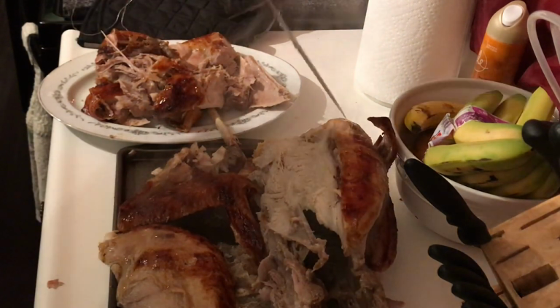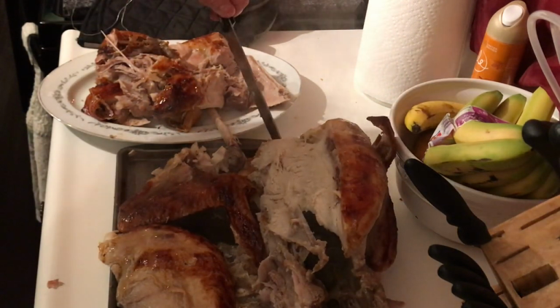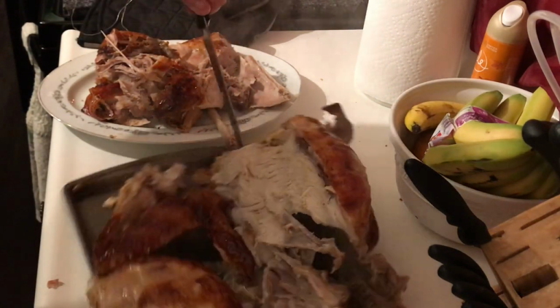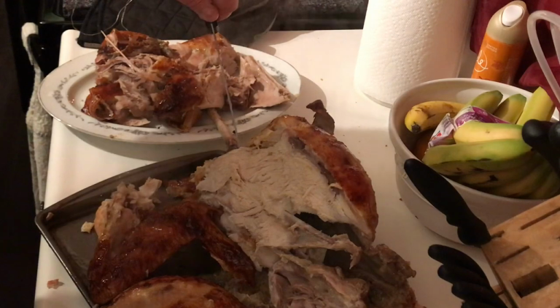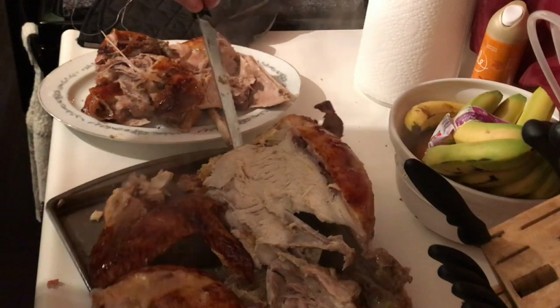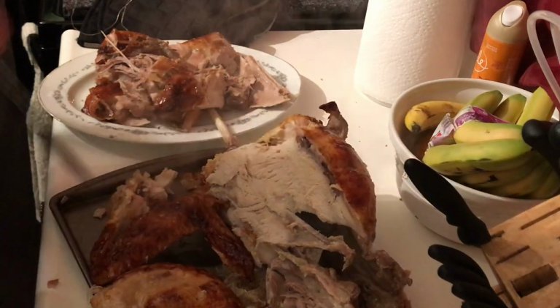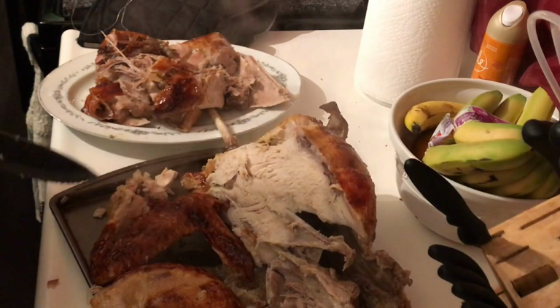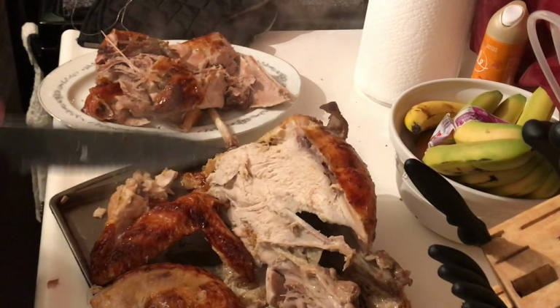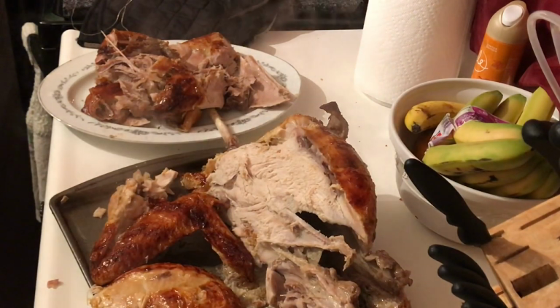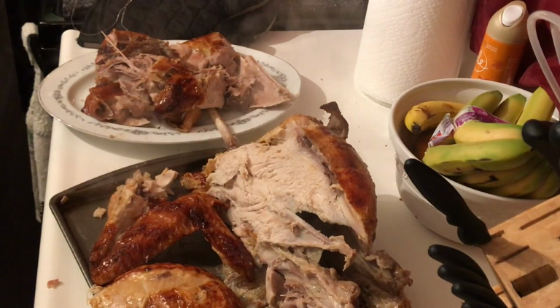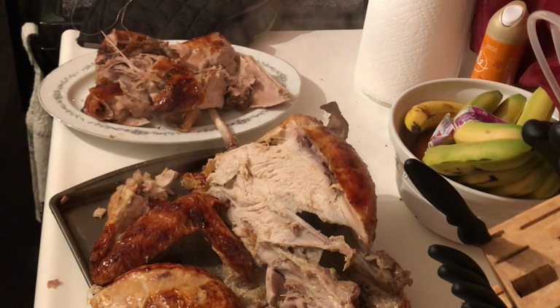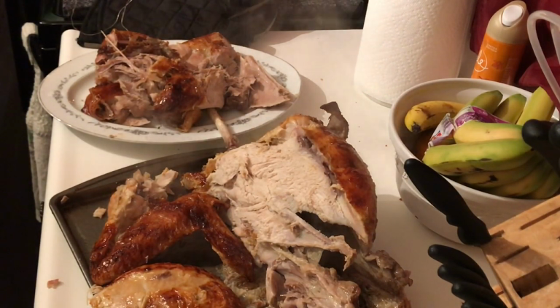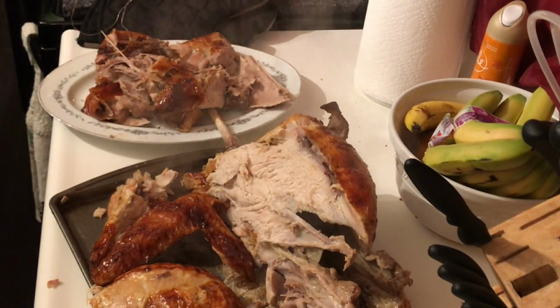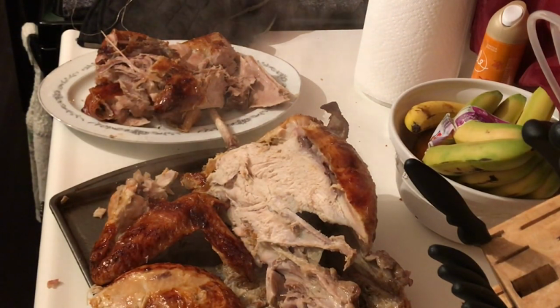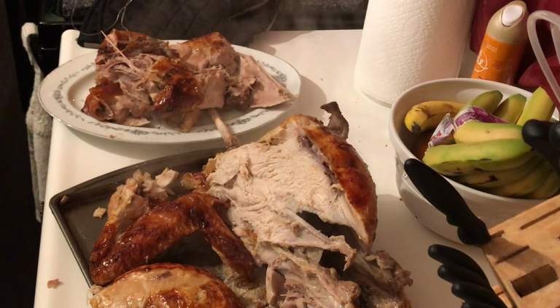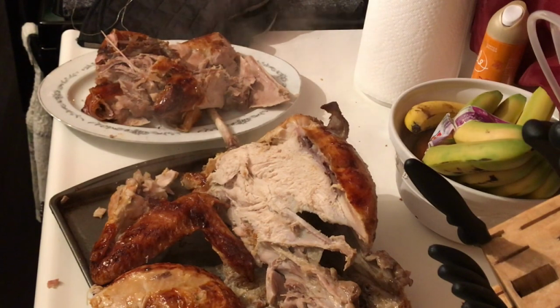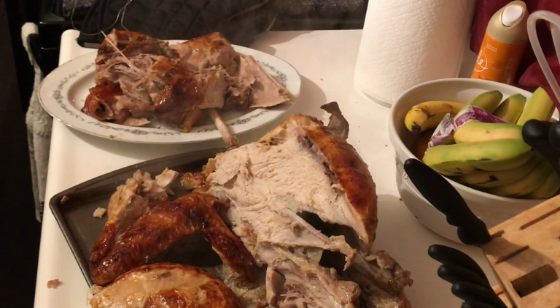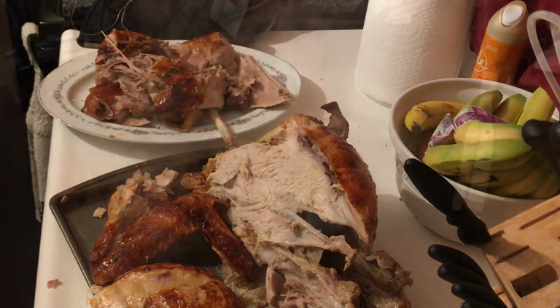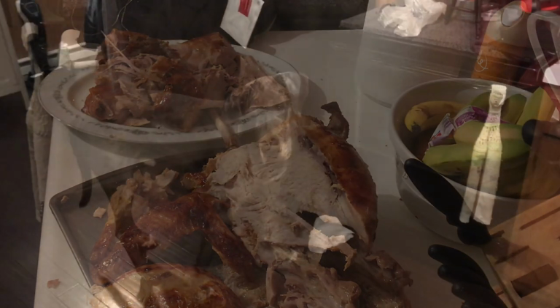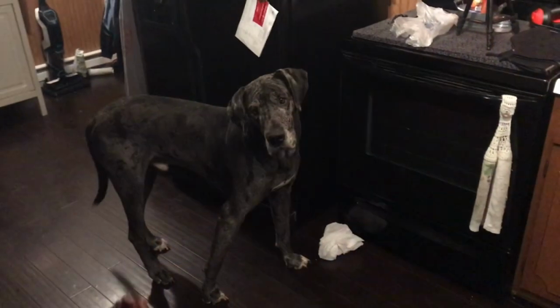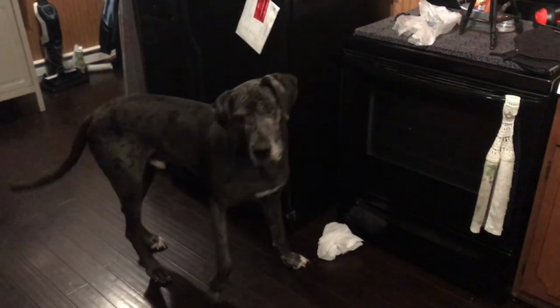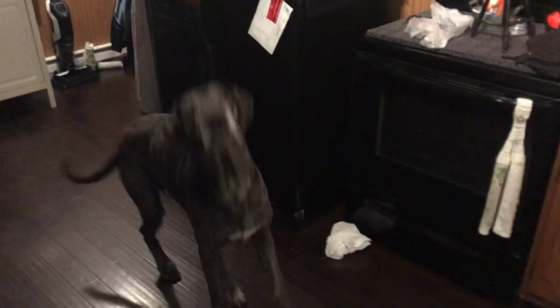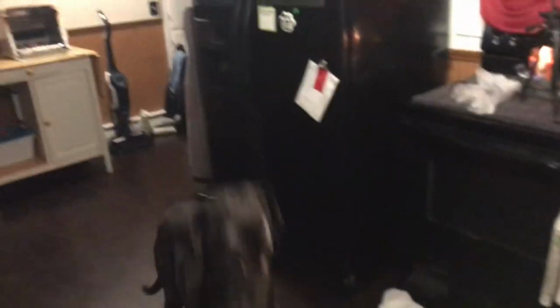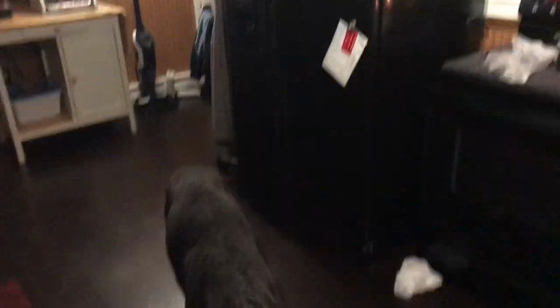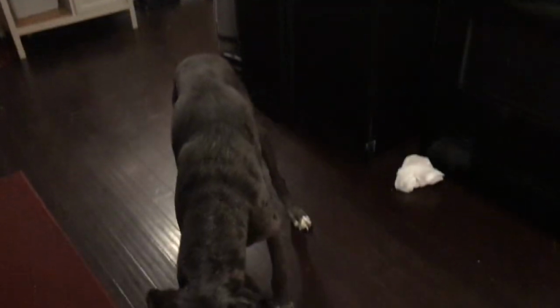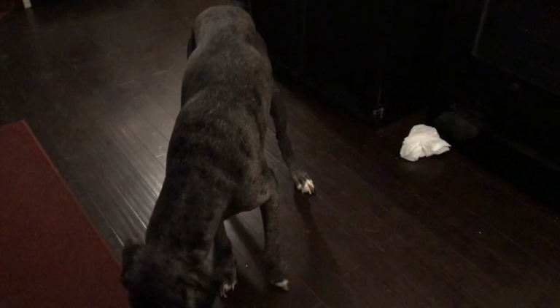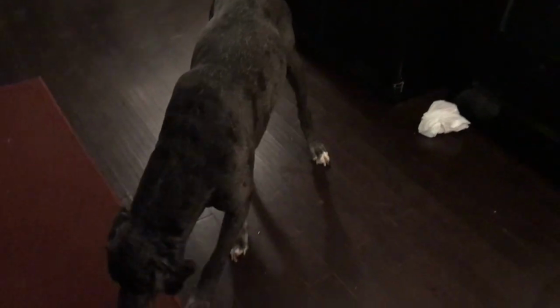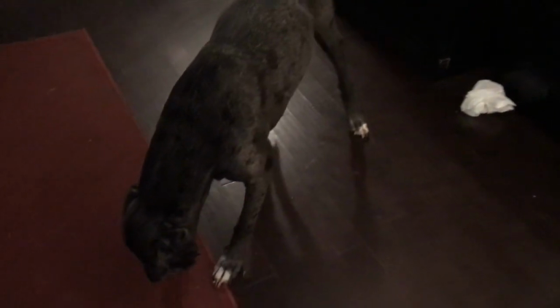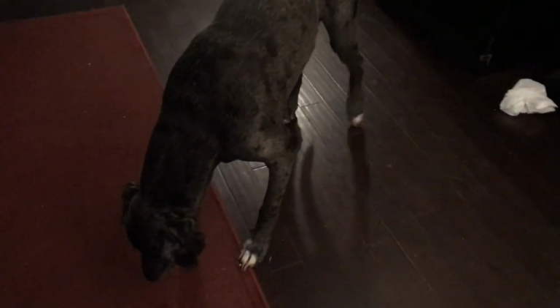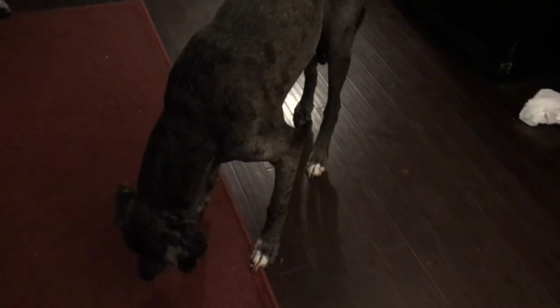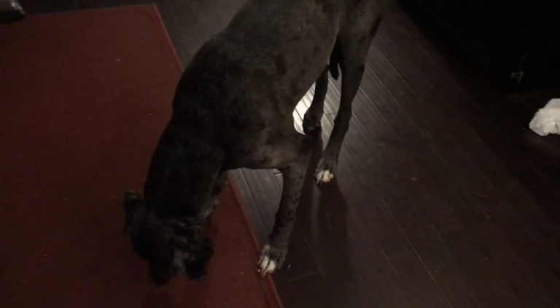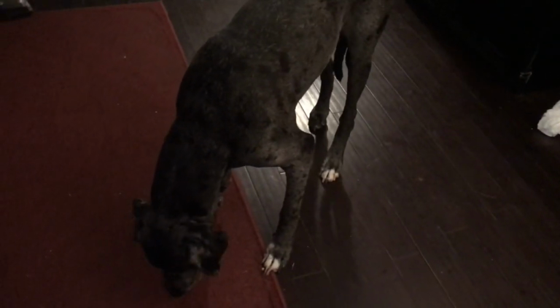If you don't have a rotisserie, go get you one — you'll be glad you did. Who wants a gizzard? That's a good gizzard, huh?